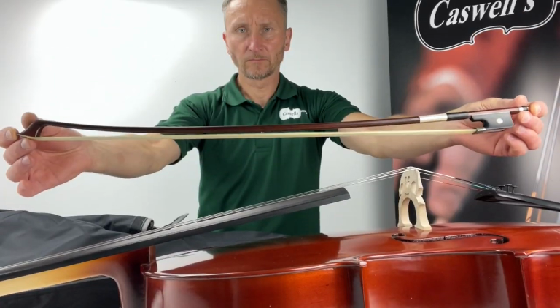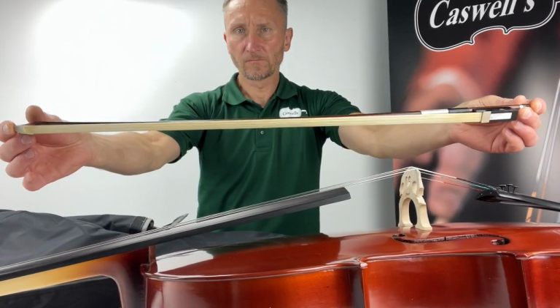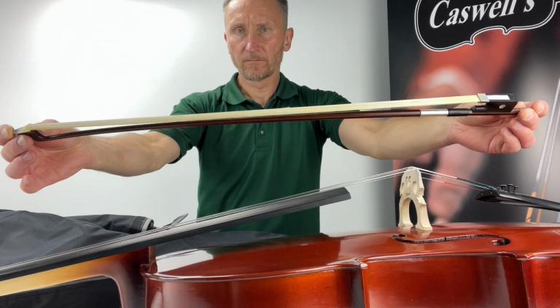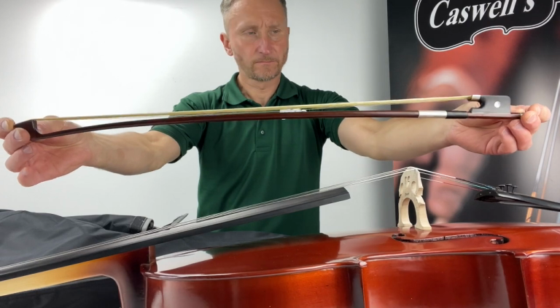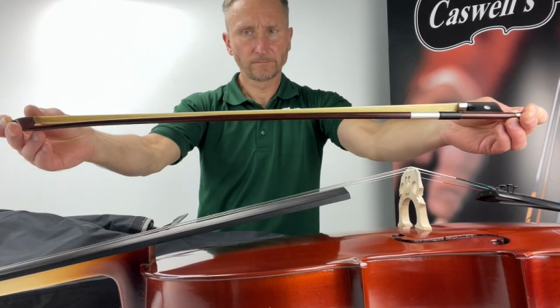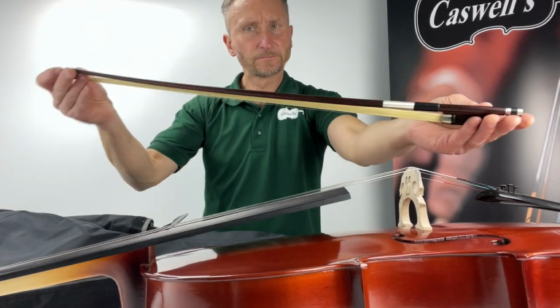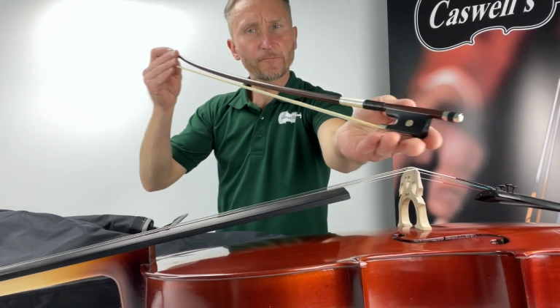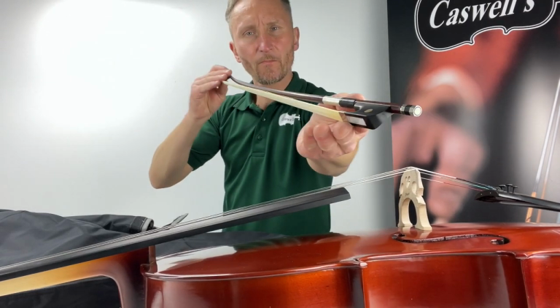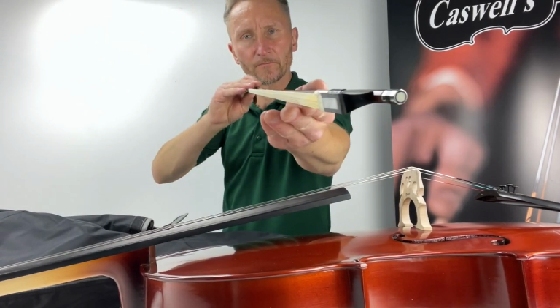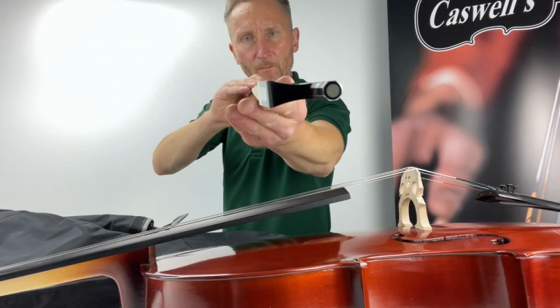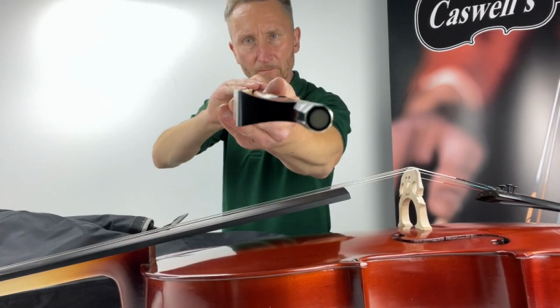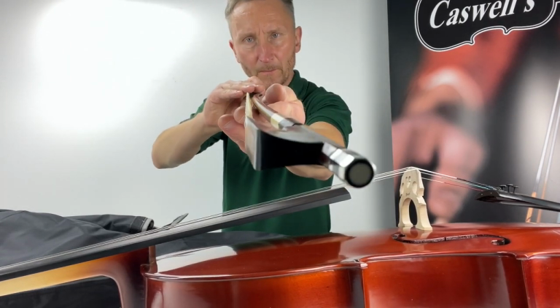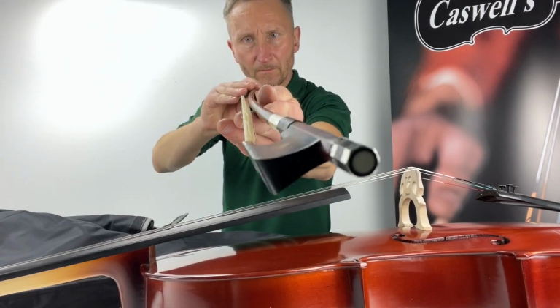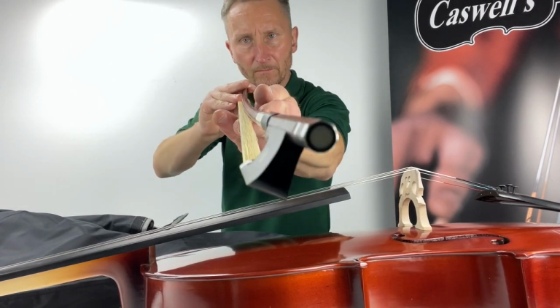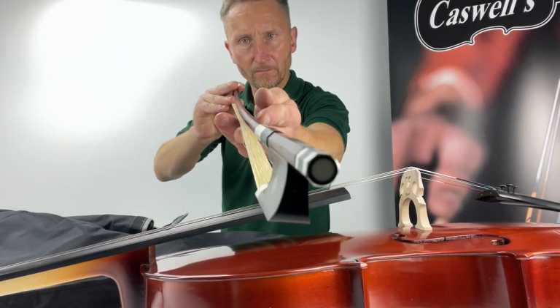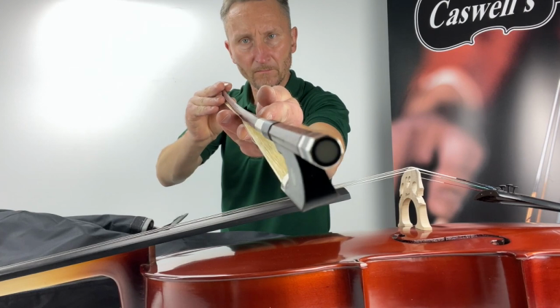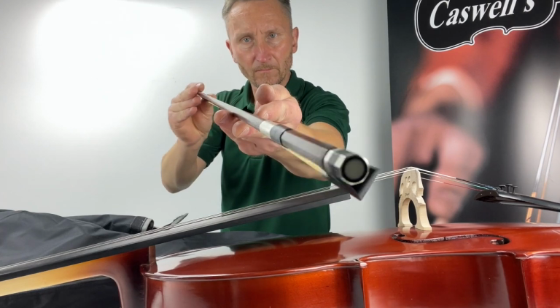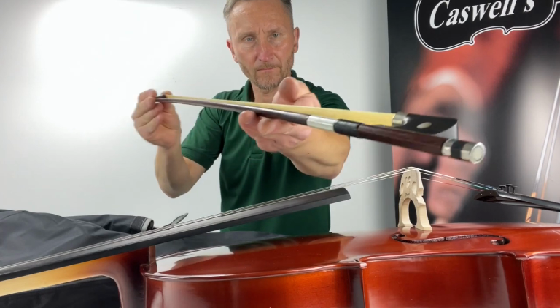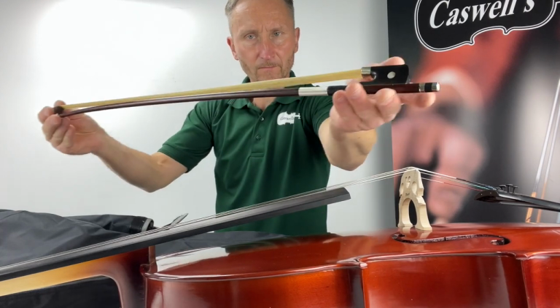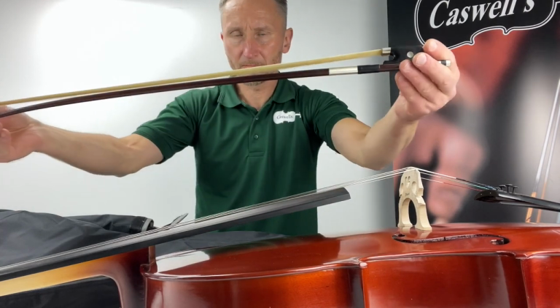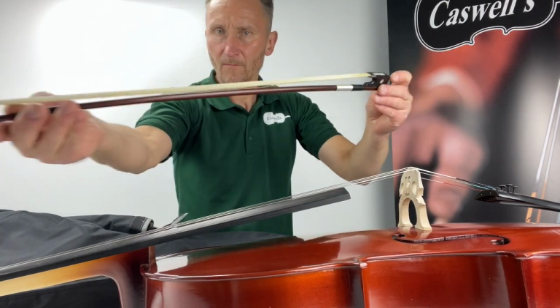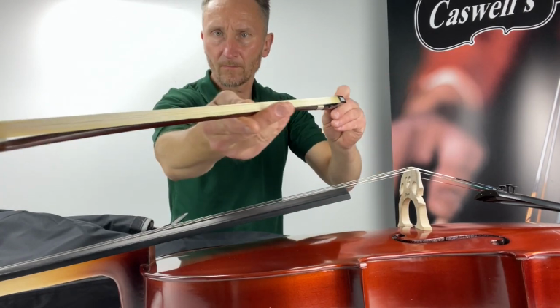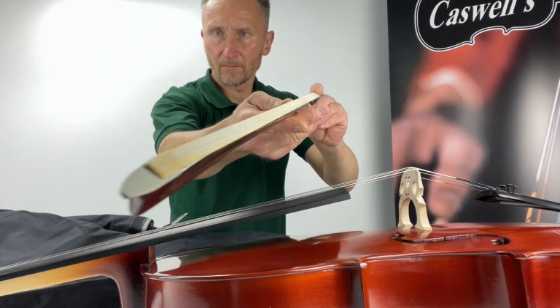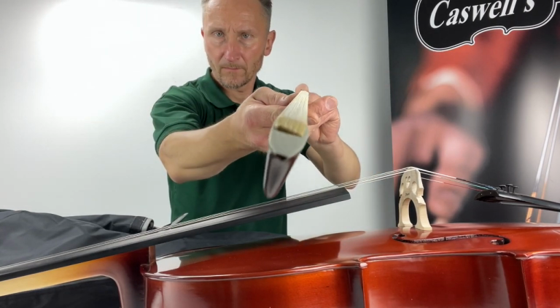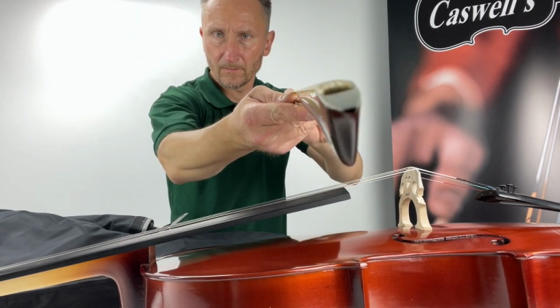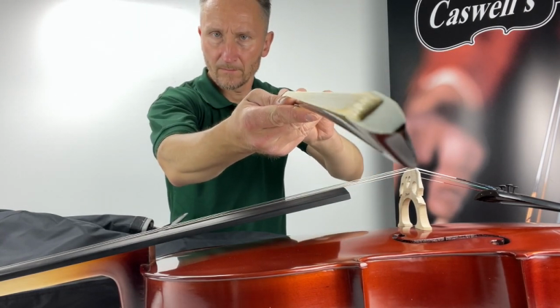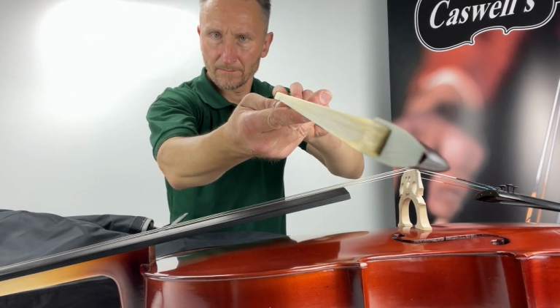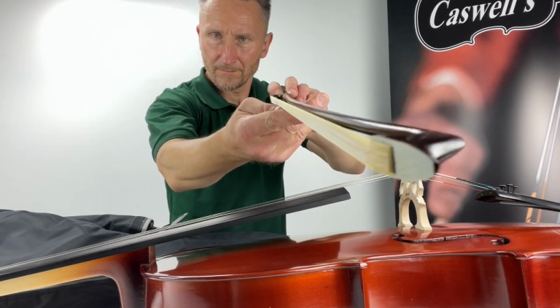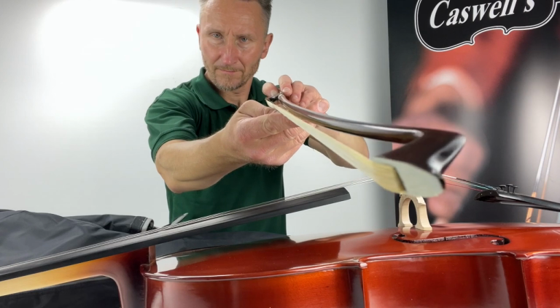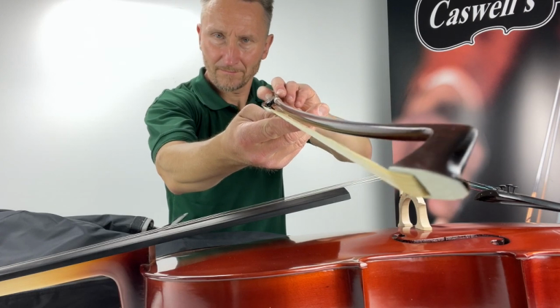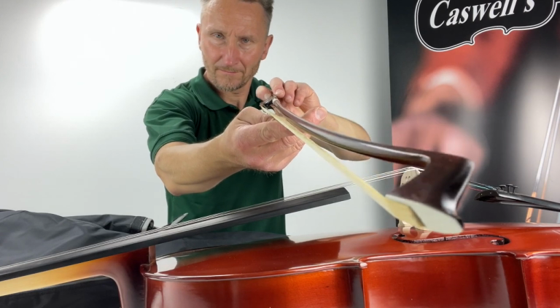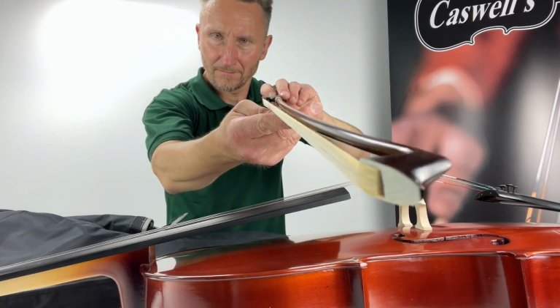The next level up on this cello is the best-selling Primavera 200 outfit. The Primavera 100 cello outfit is available in full size down to 1/16th size and also 1/10th size.